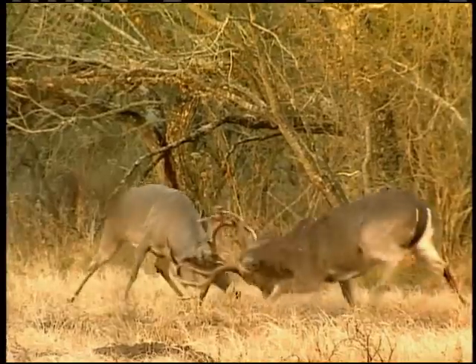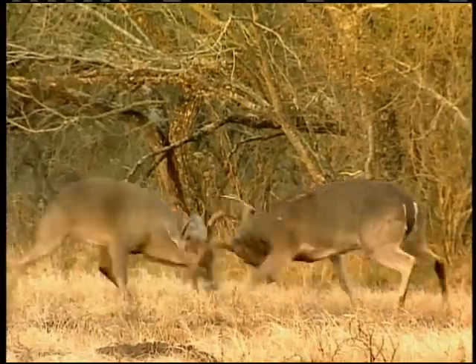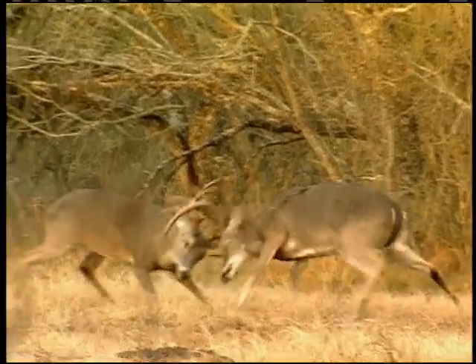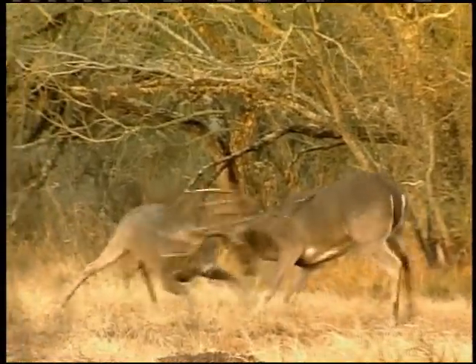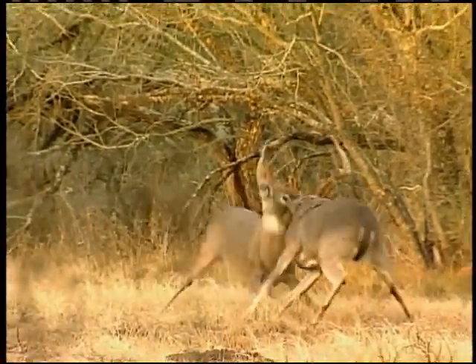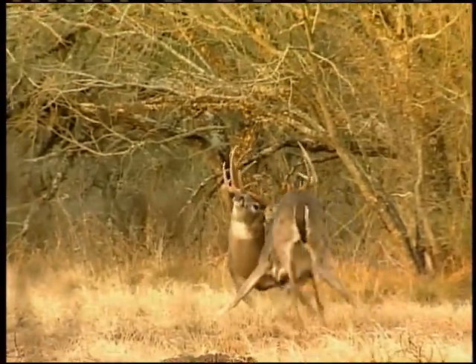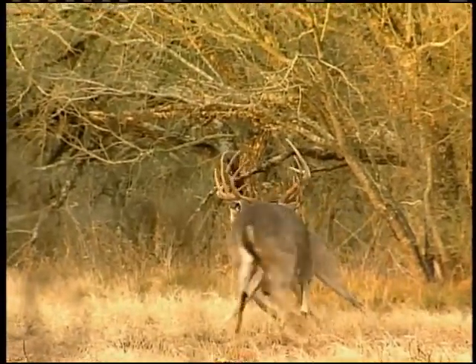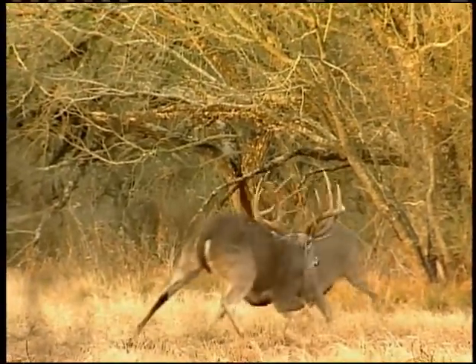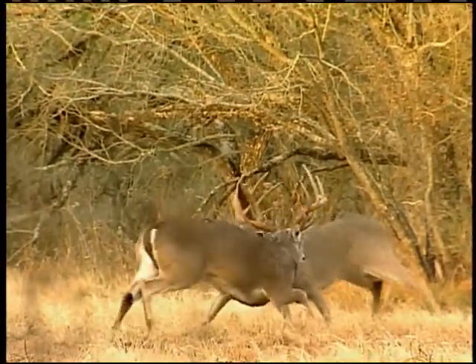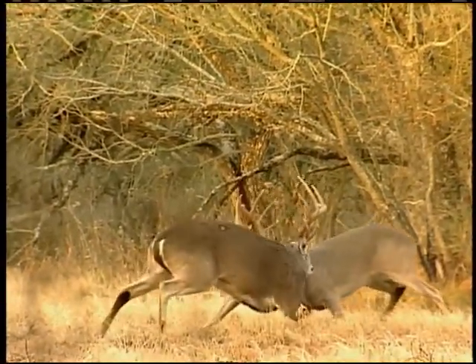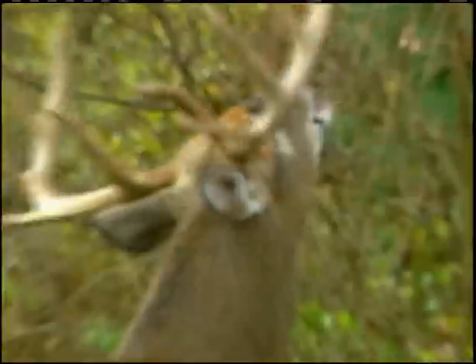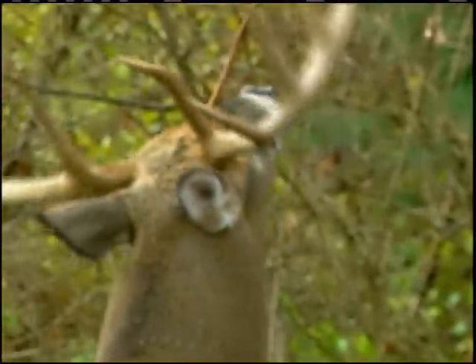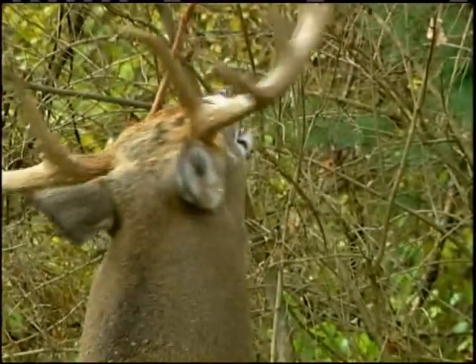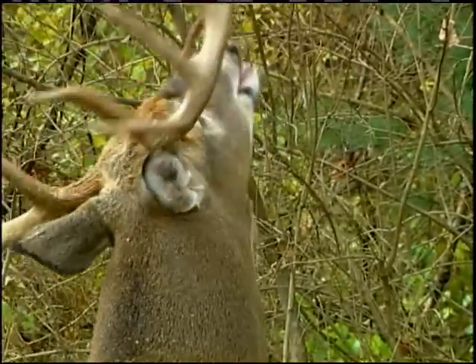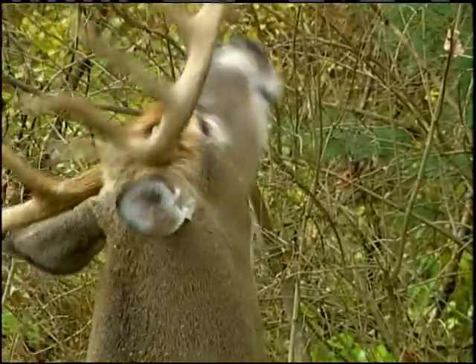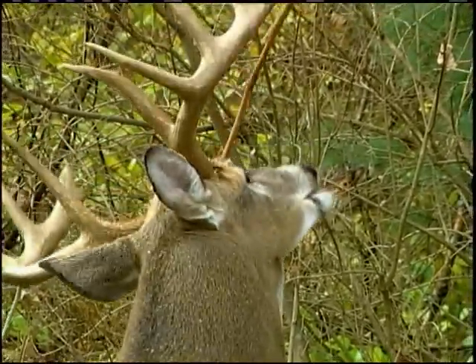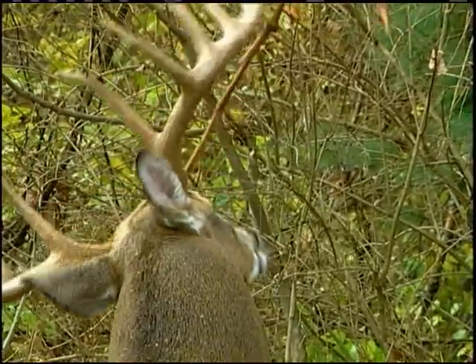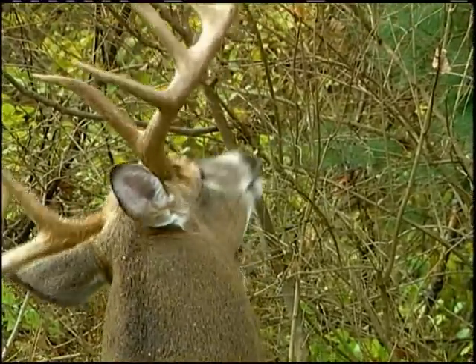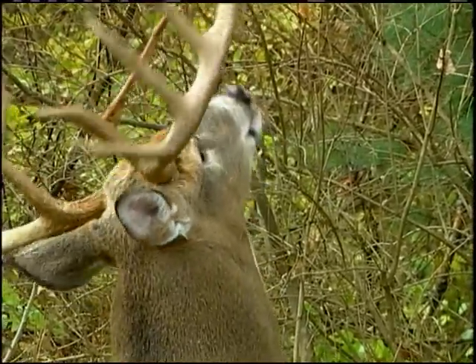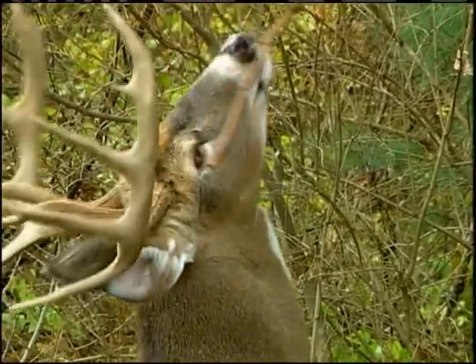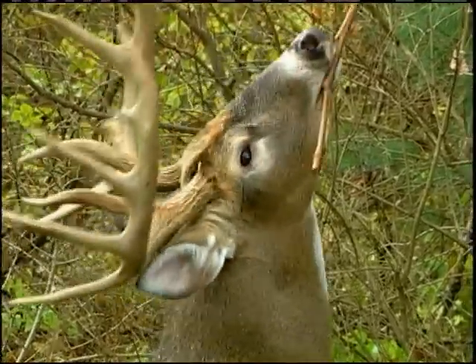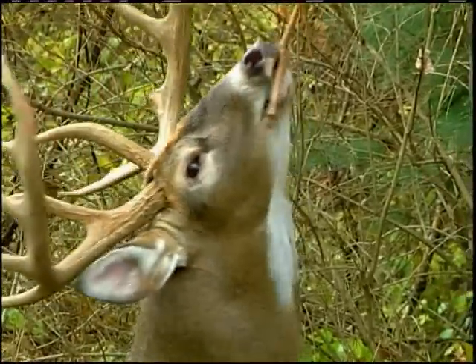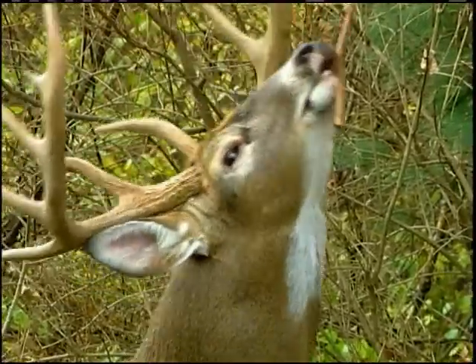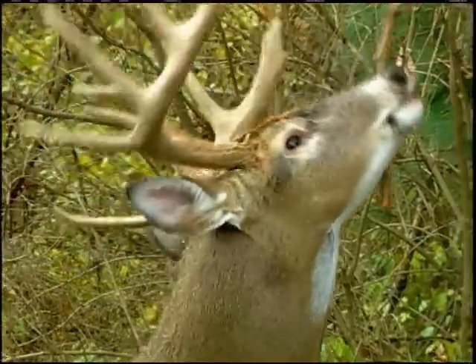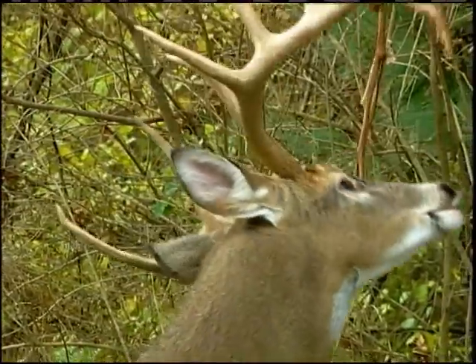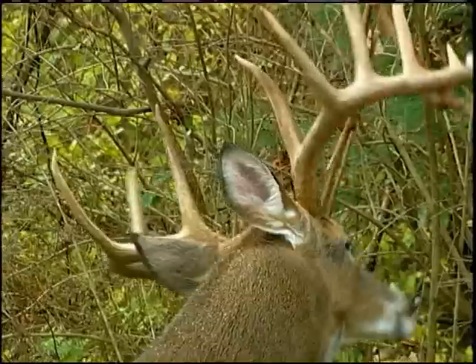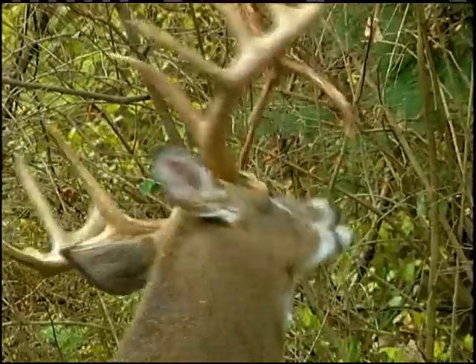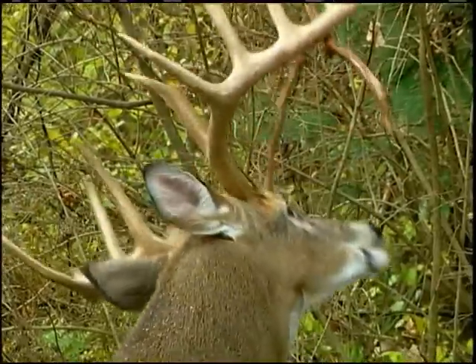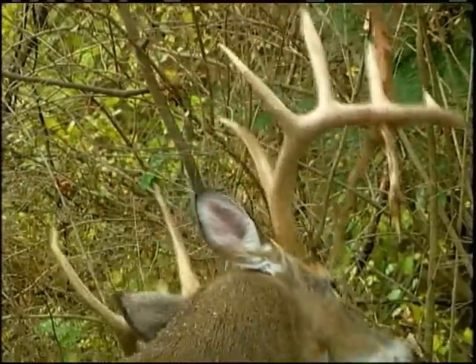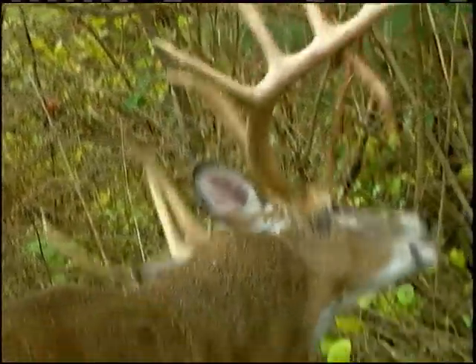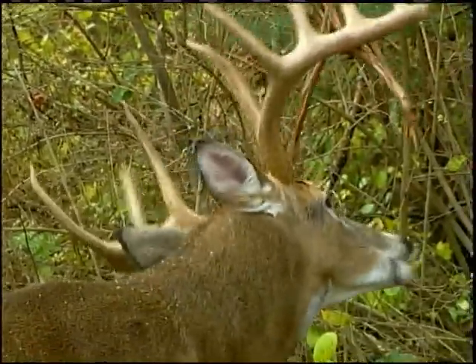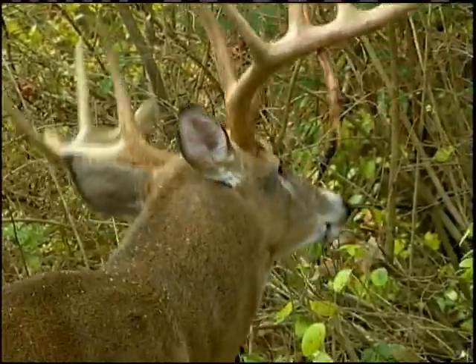This social behavior is good until the rut begins and fighting for territory takes over. A buck will often rub a tree limb with its forehead, which leaves a scent from the glands around its antlers. This is a signal to other bucks of its dominance and occurs during the rutting season in the fall.